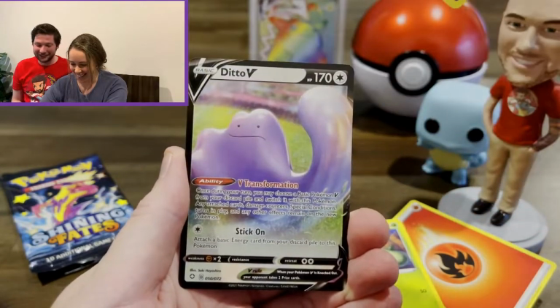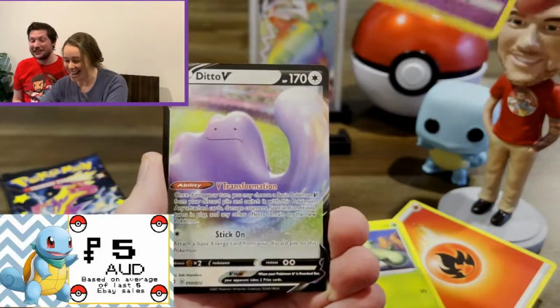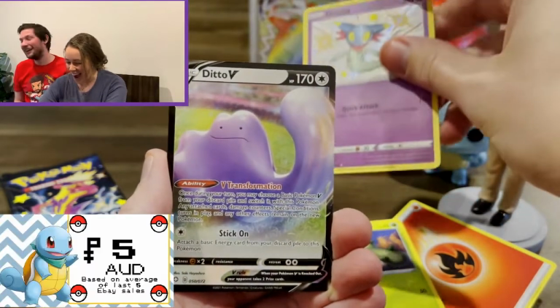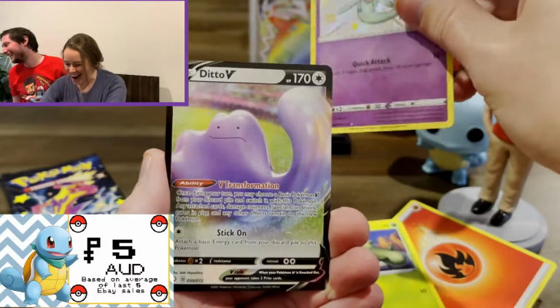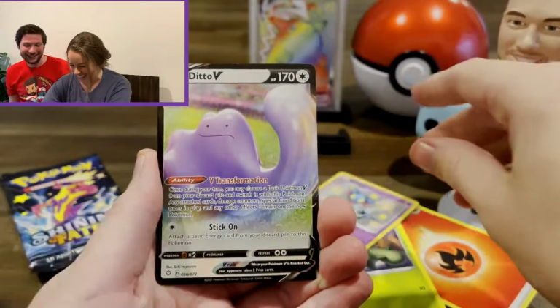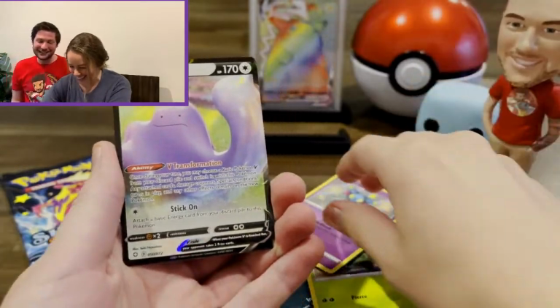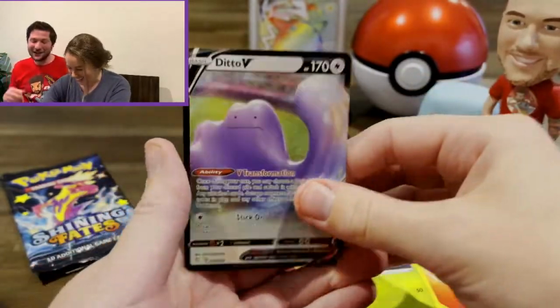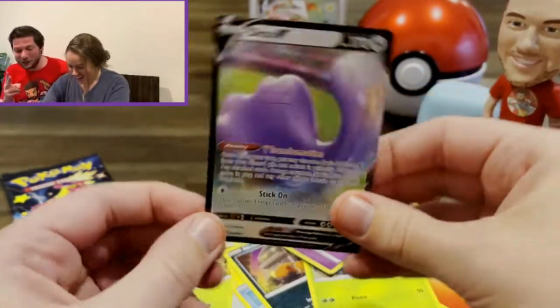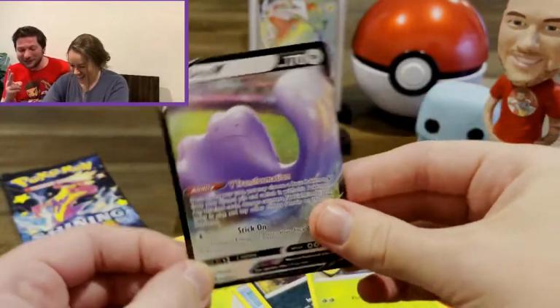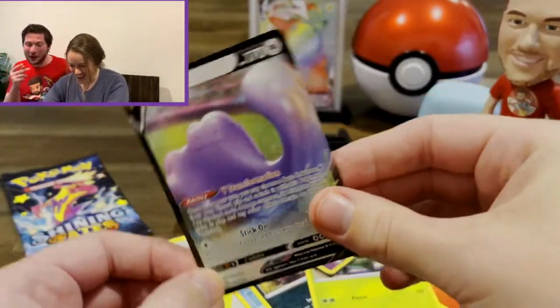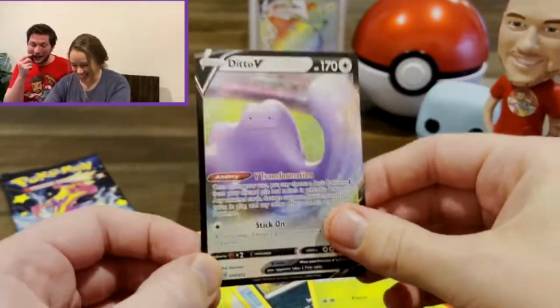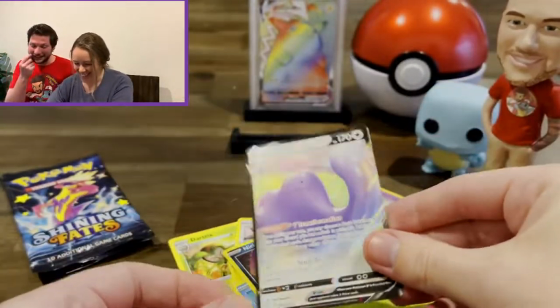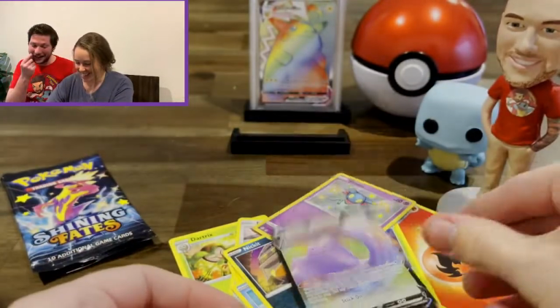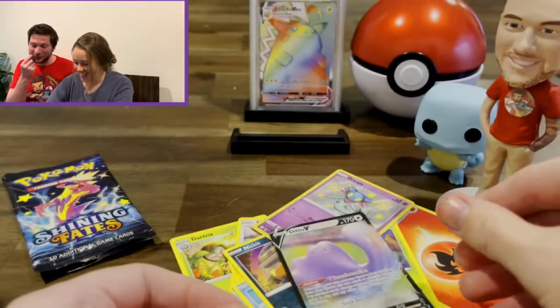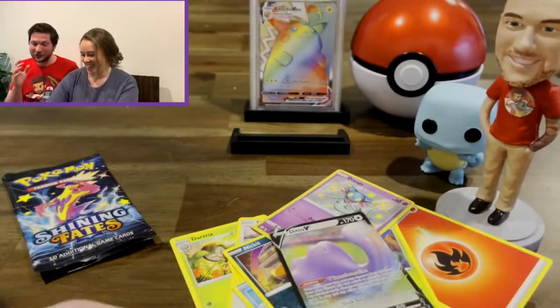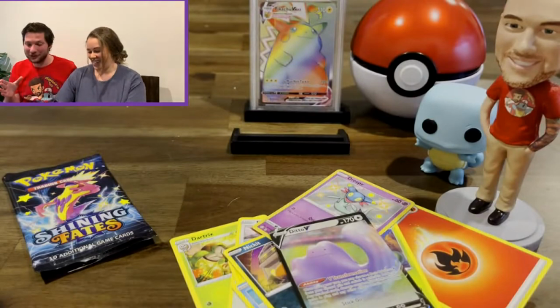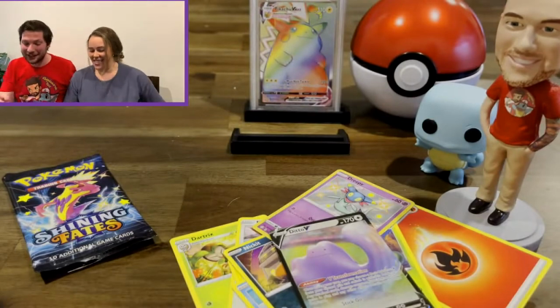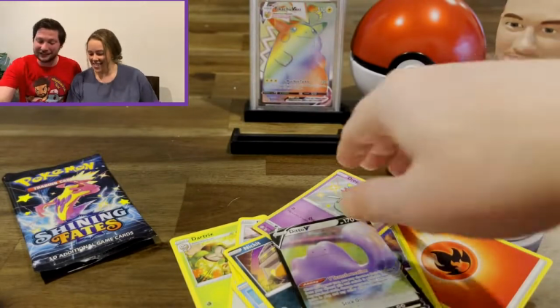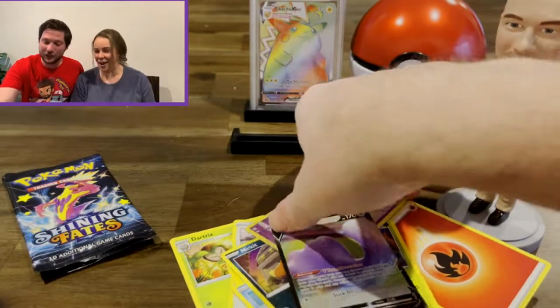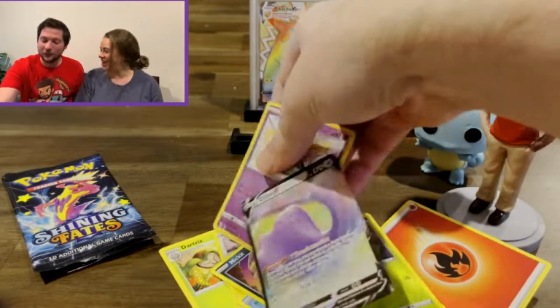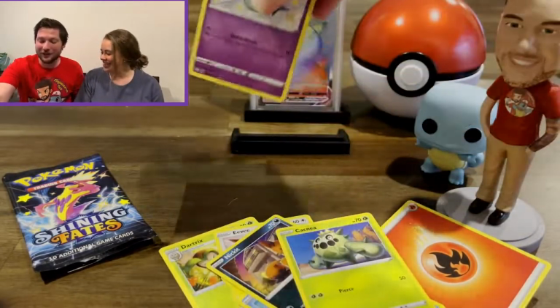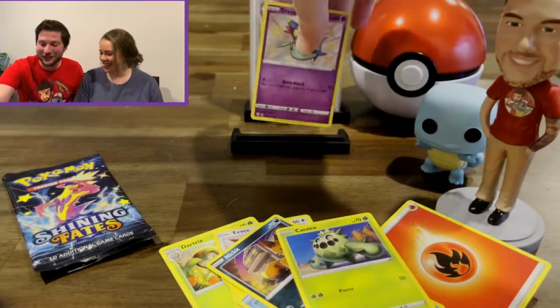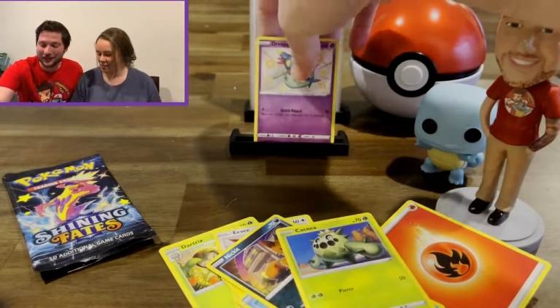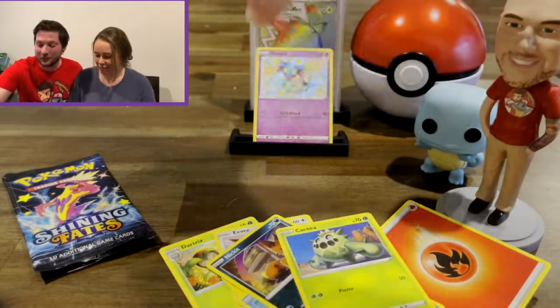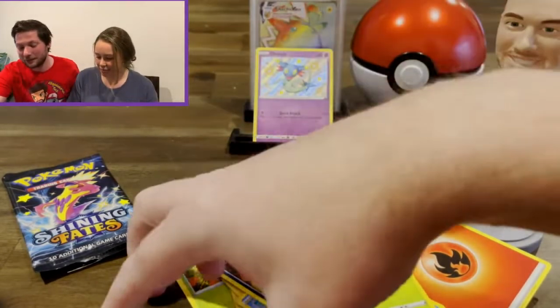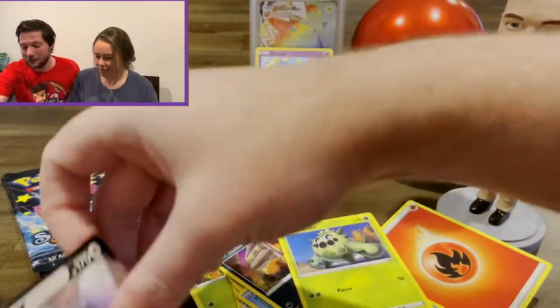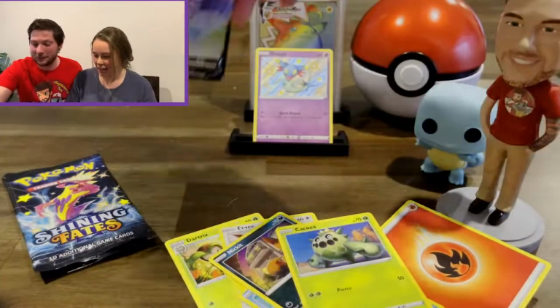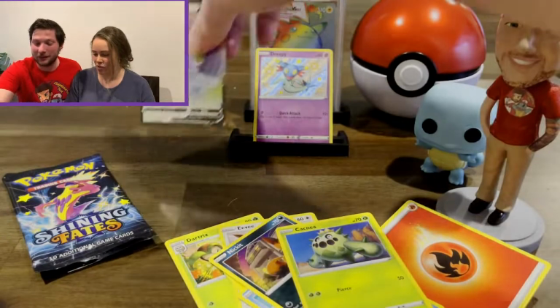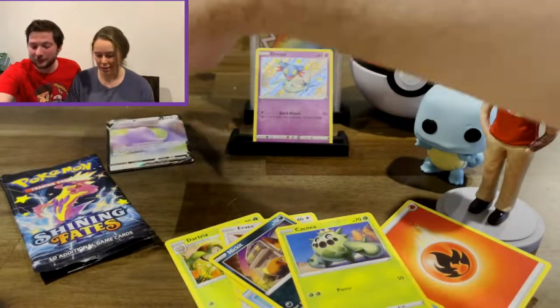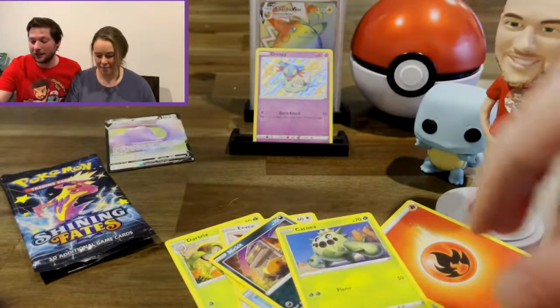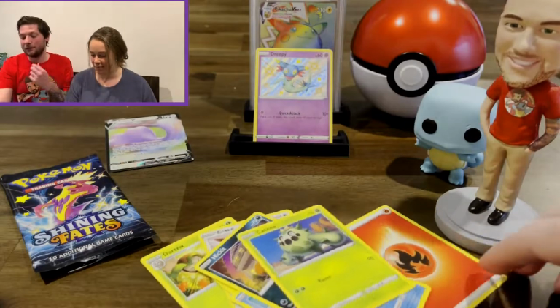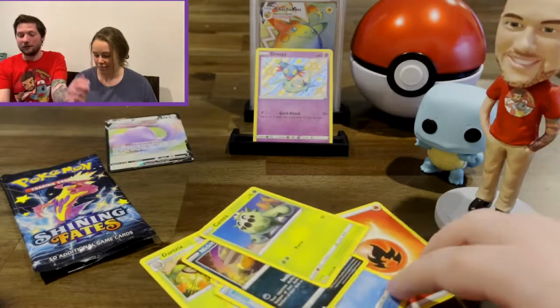We have a Ditto! So we have two pulls in one pack. Look, it's not looking so good for the stars — do you give up now? No, not just yet. We'll chuck the Dreepy up there because we like Dreepy. Dreepy's probably — is Dreepy the best one? Yeah, I like Dreepy. Dreepy's a really good one to have.